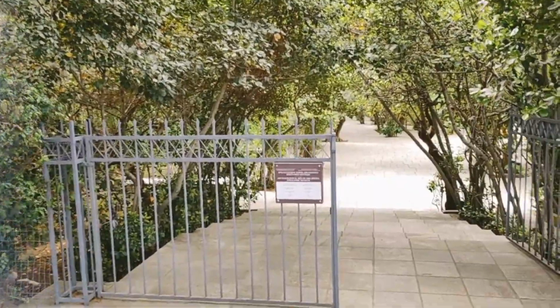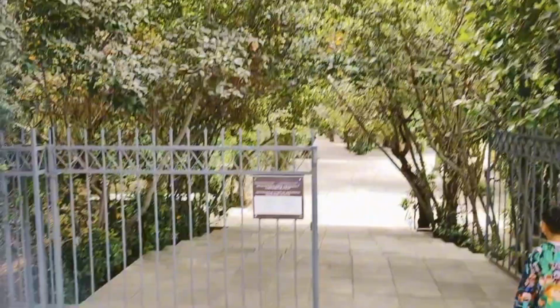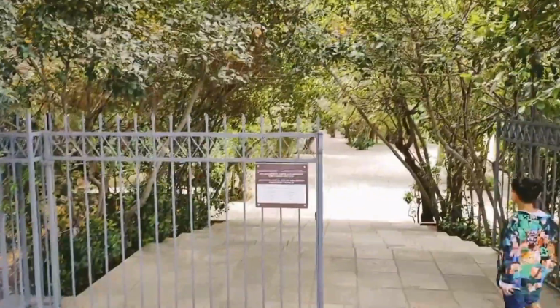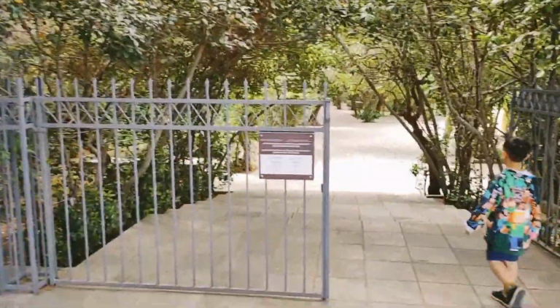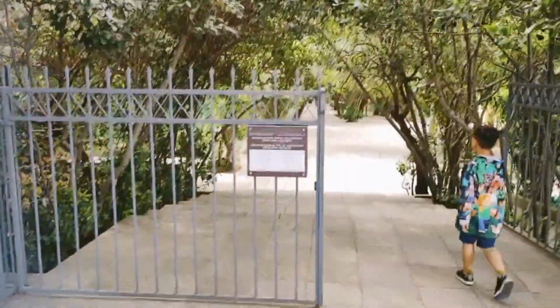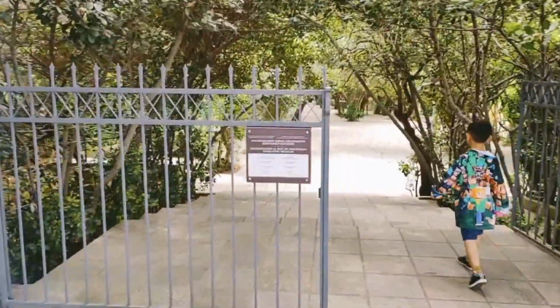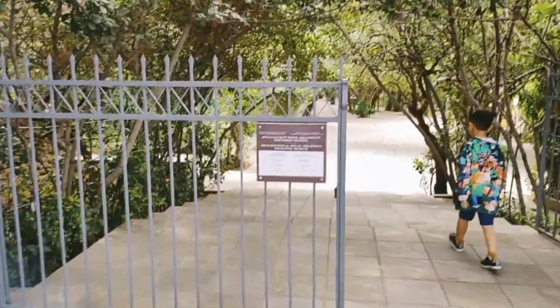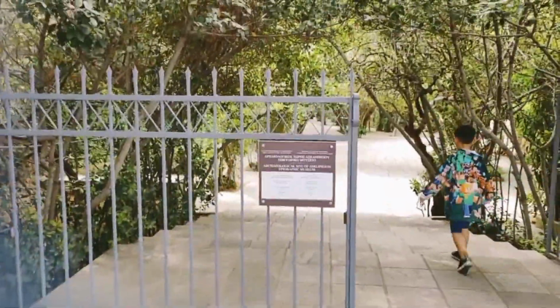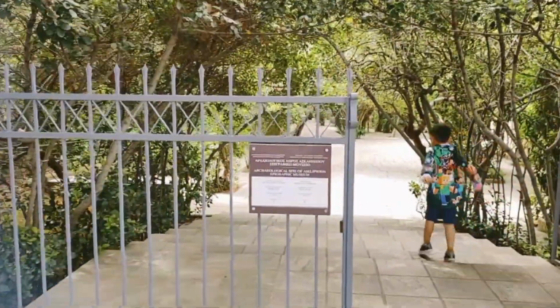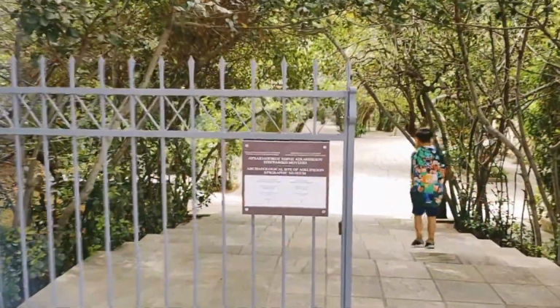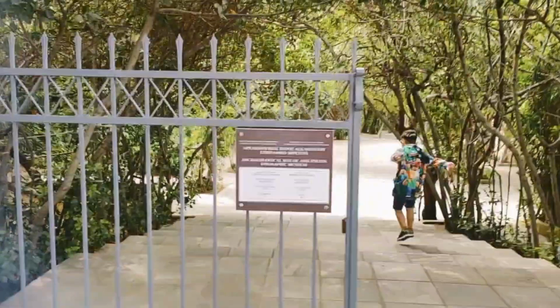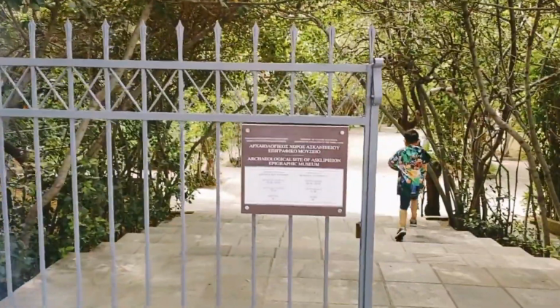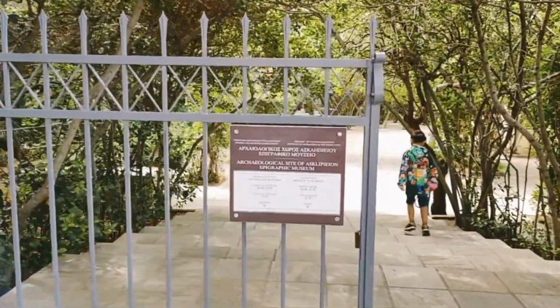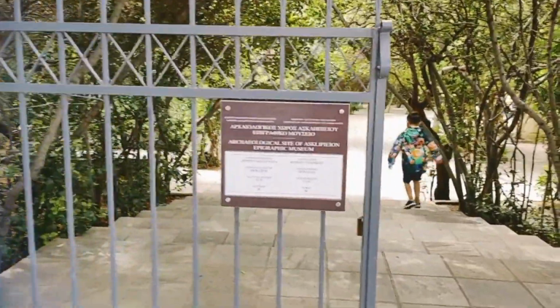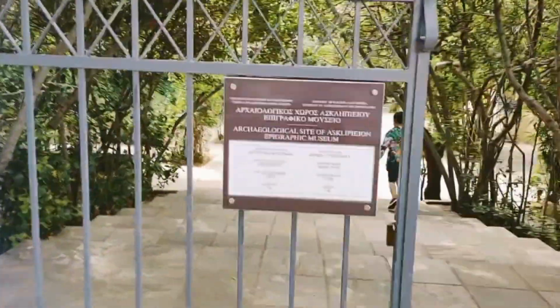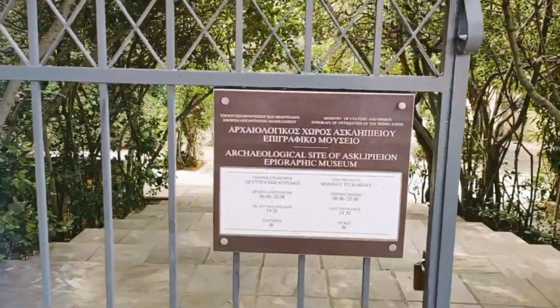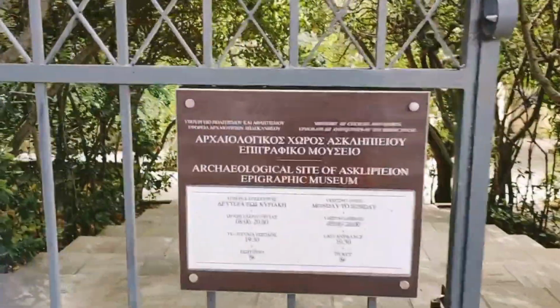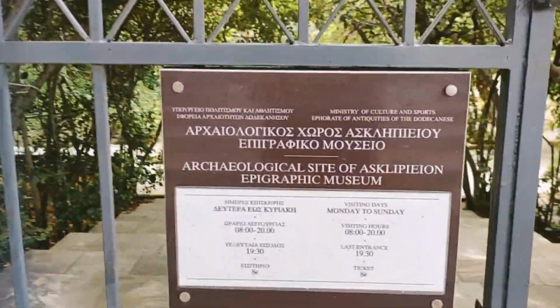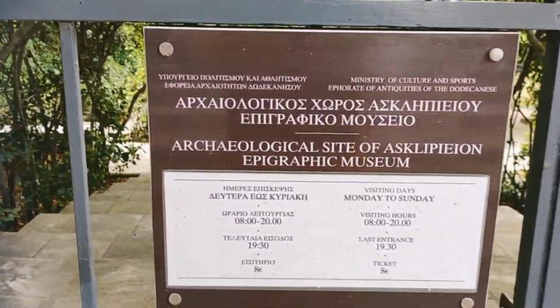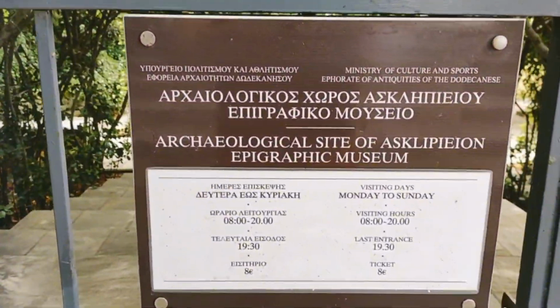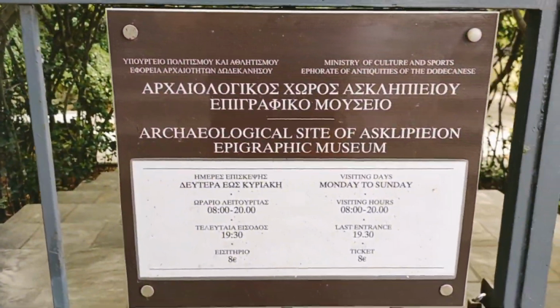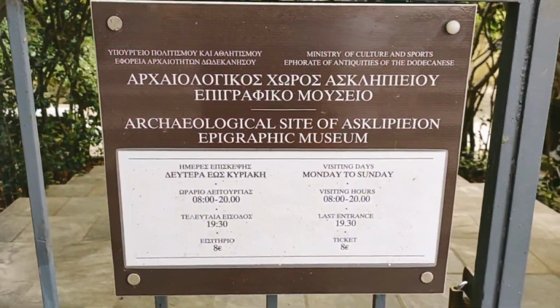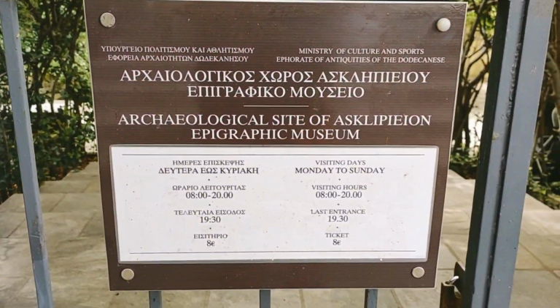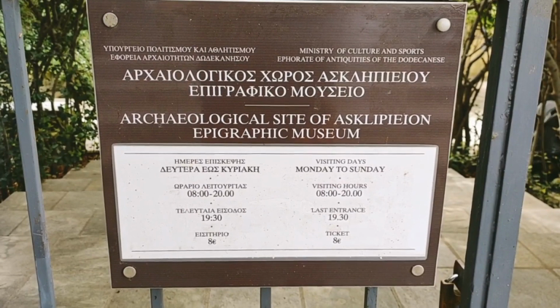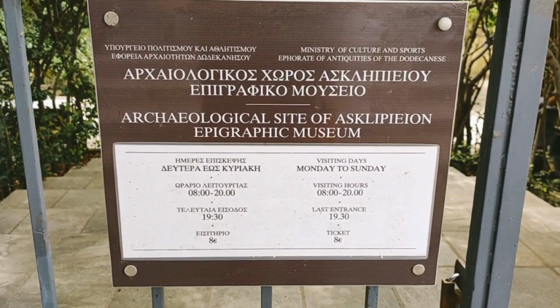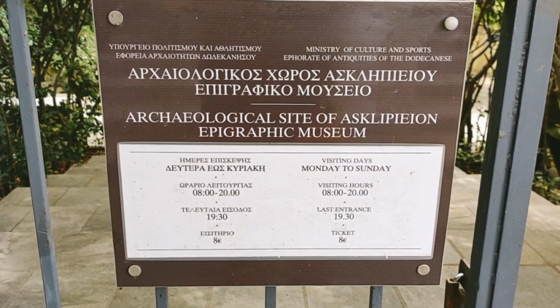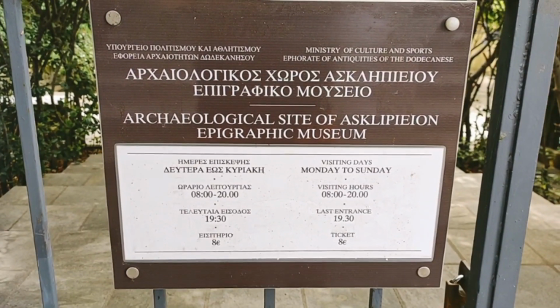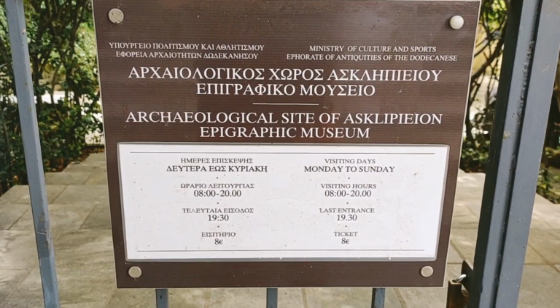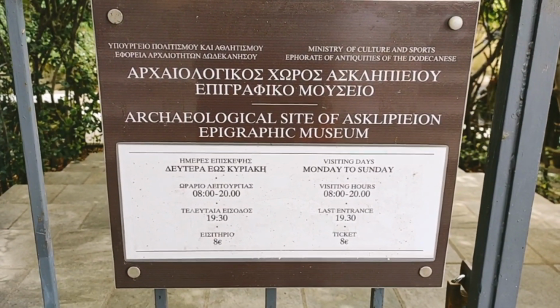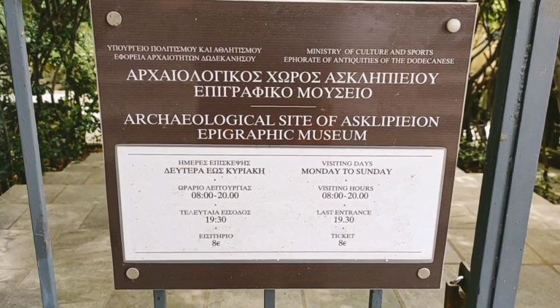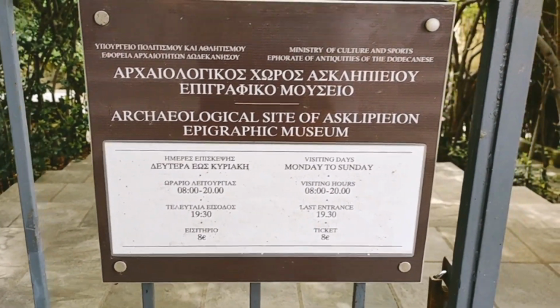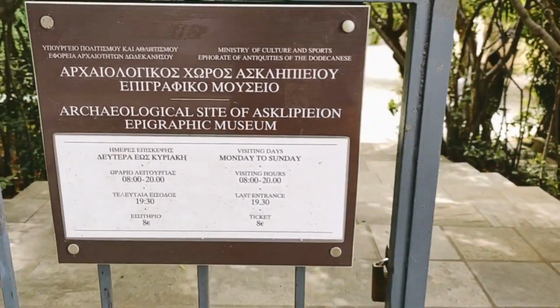Let's read it. Epigraphic Museum. Asclepion is from the medical symbol. Well, we have a look.